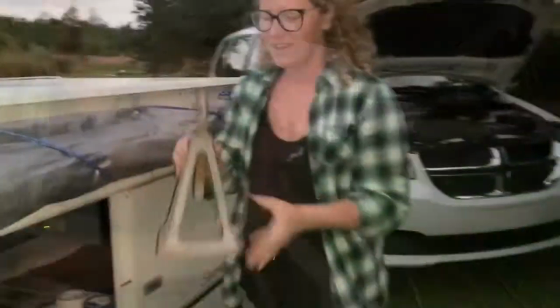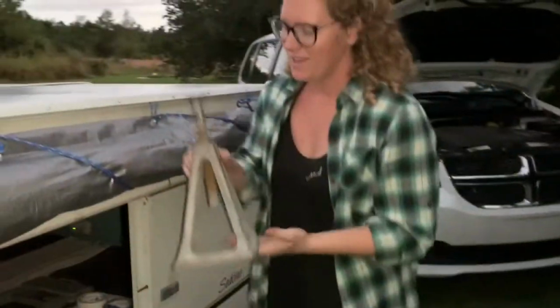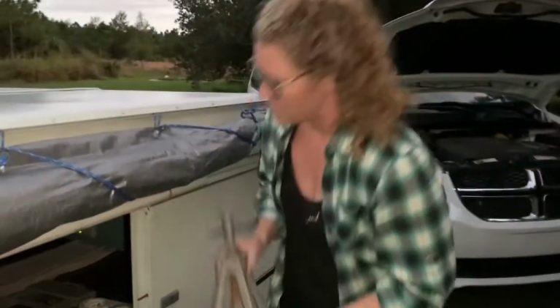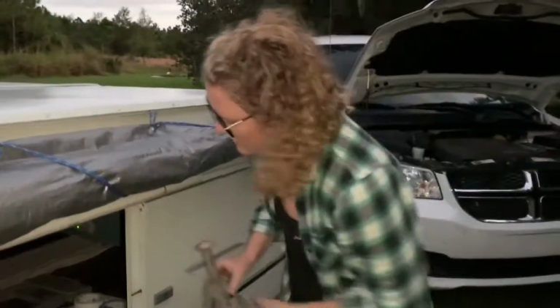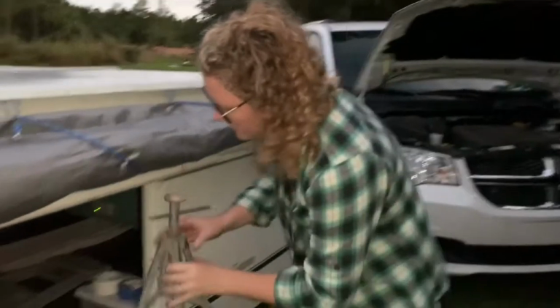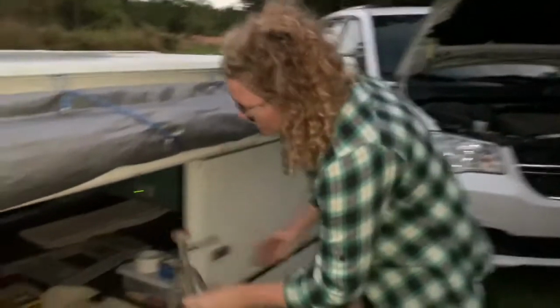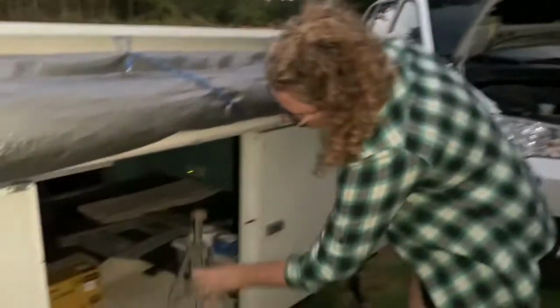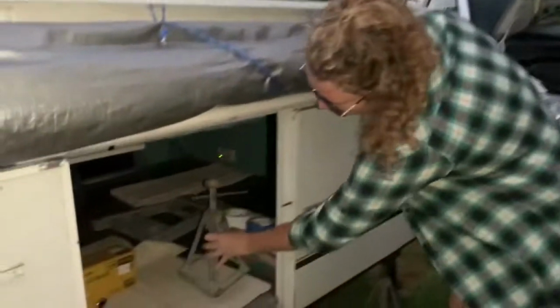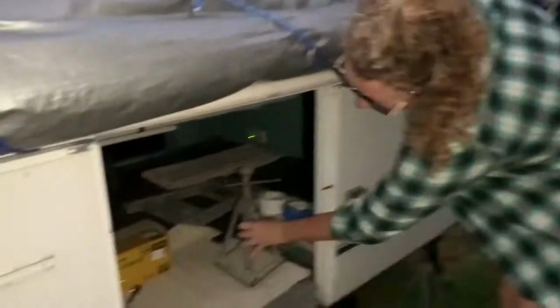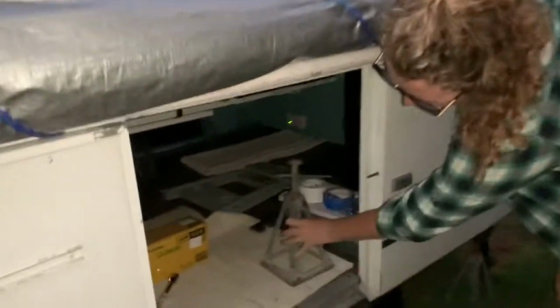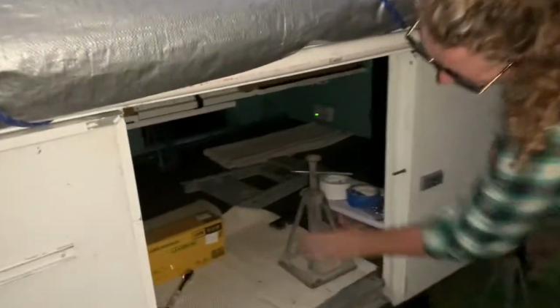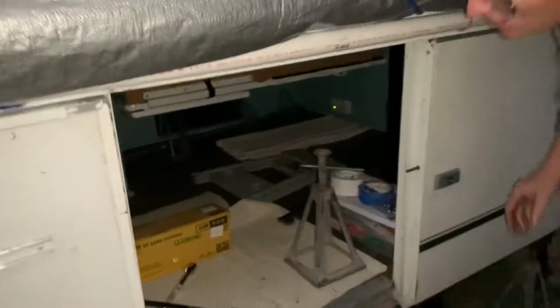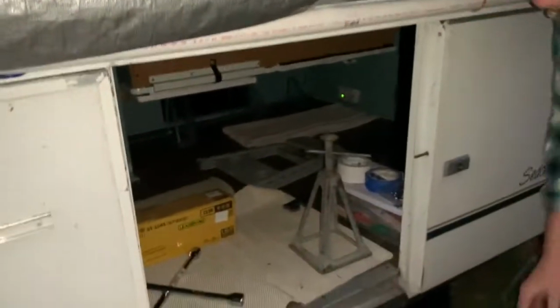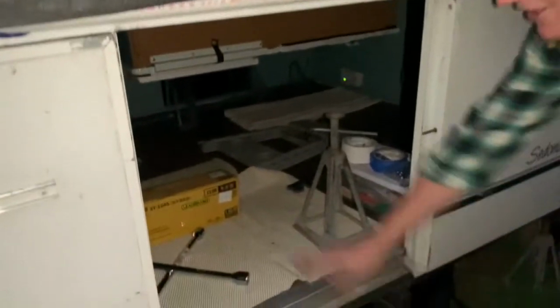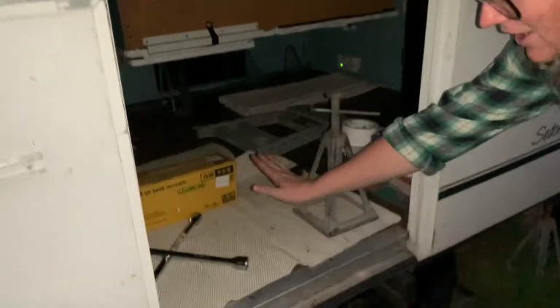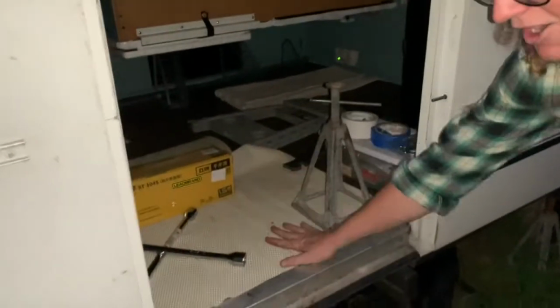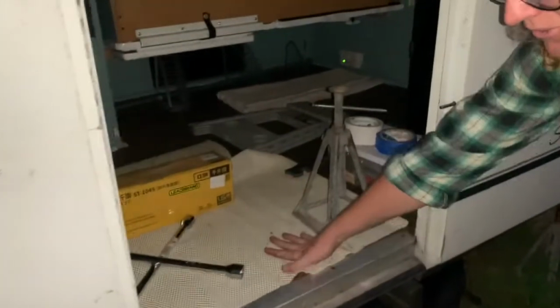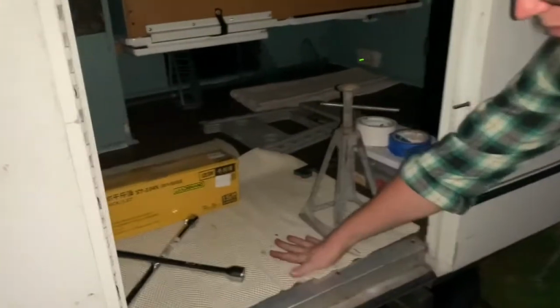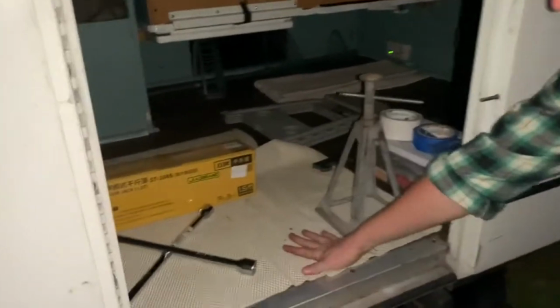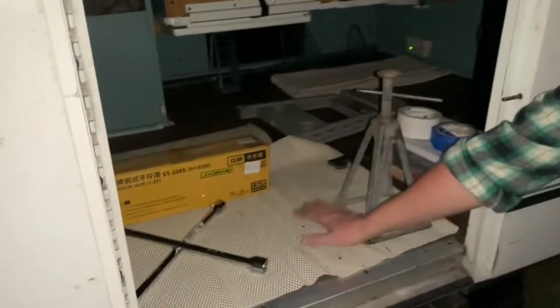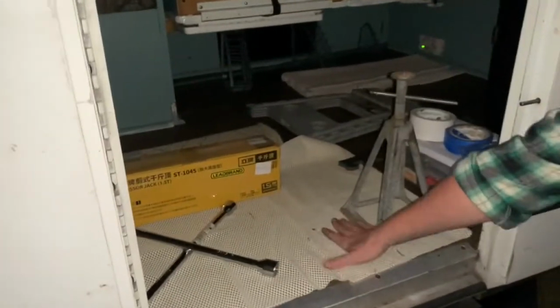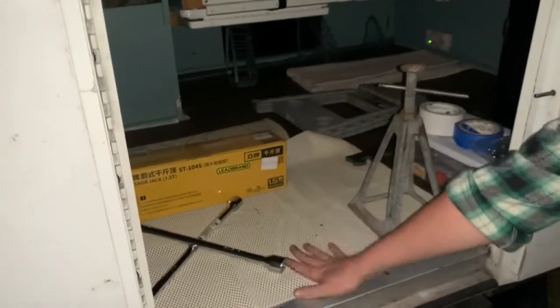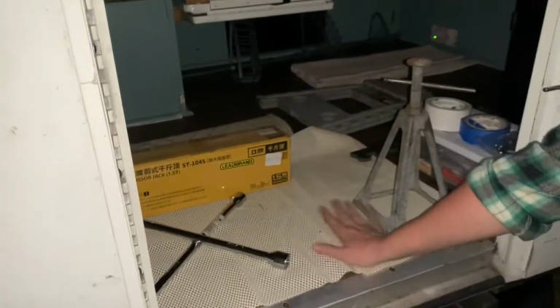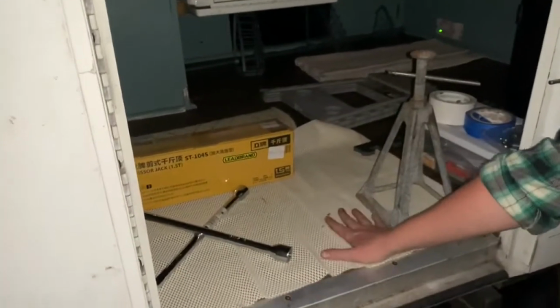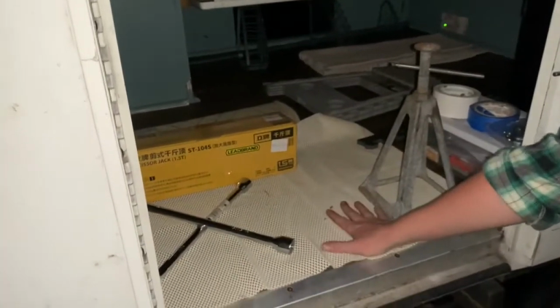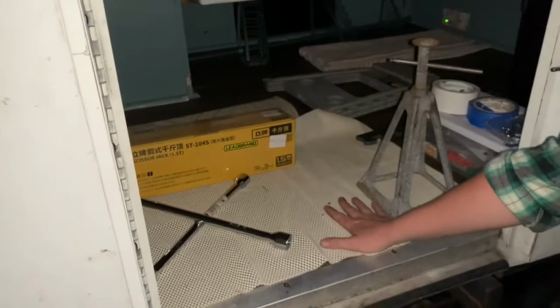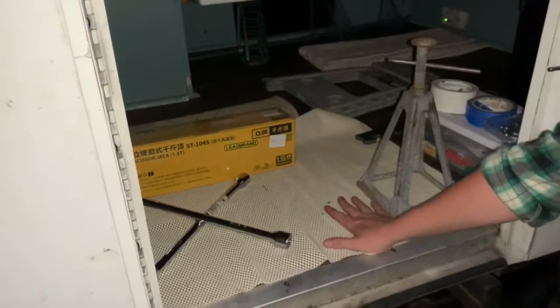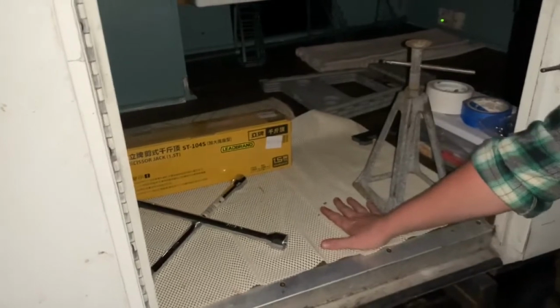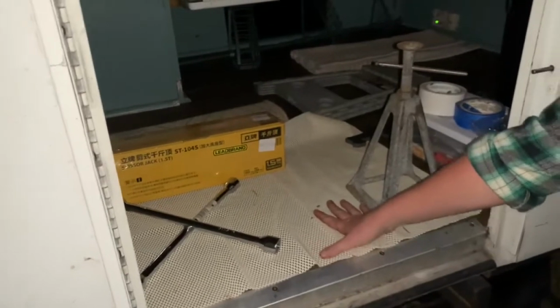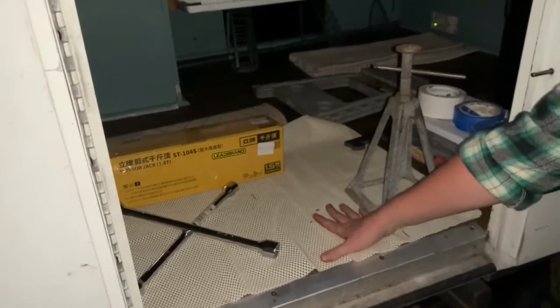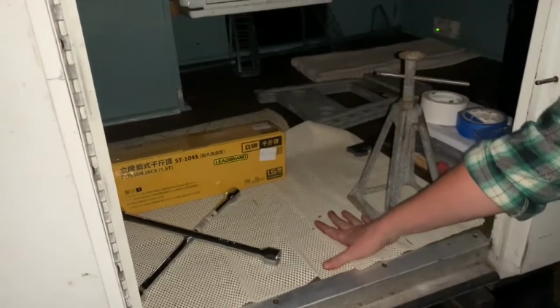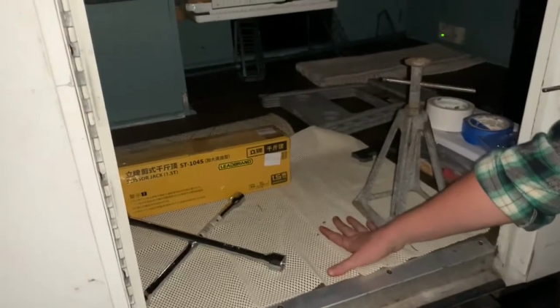We store these jacks just inside the pop-up here on the rubber mat, so it keeps them from sliding all over and scratching up the floors.